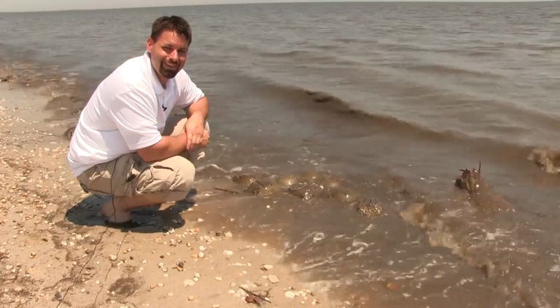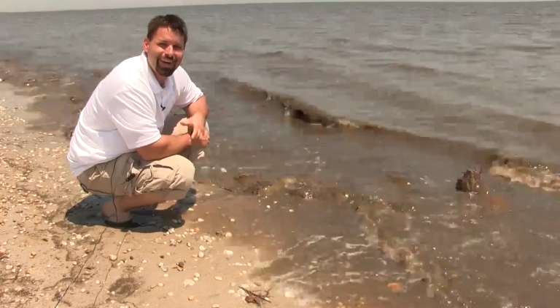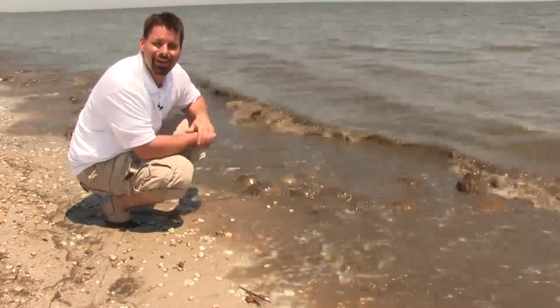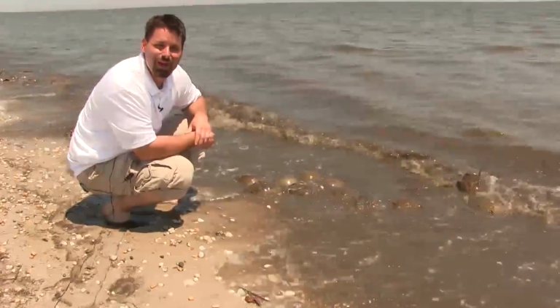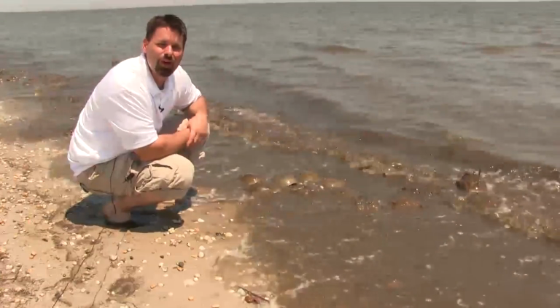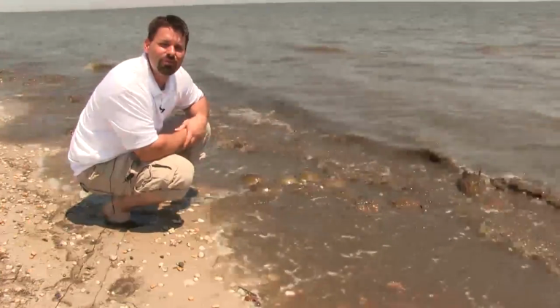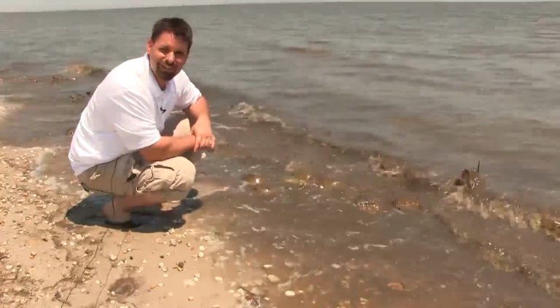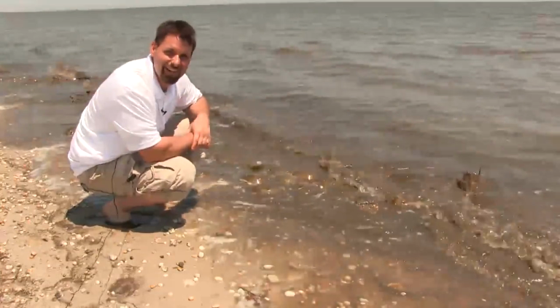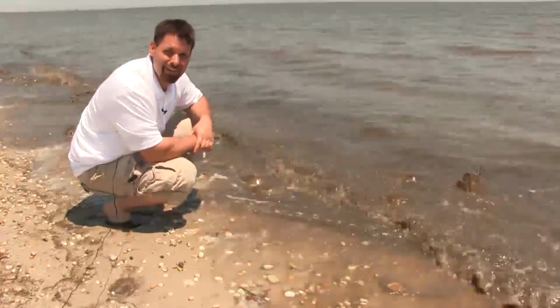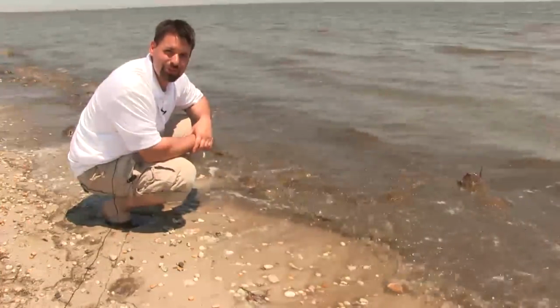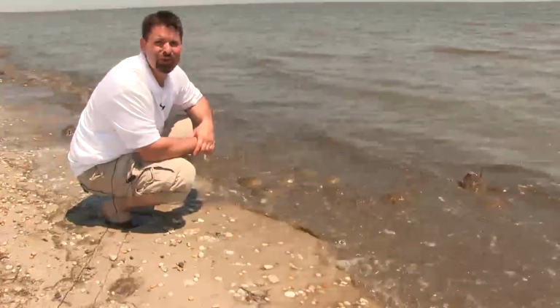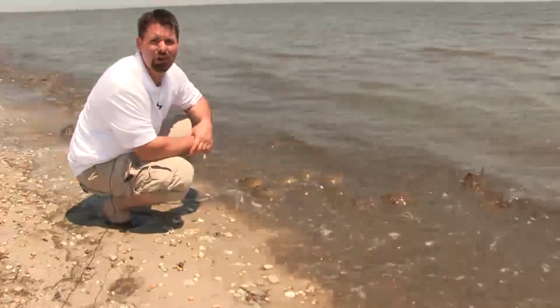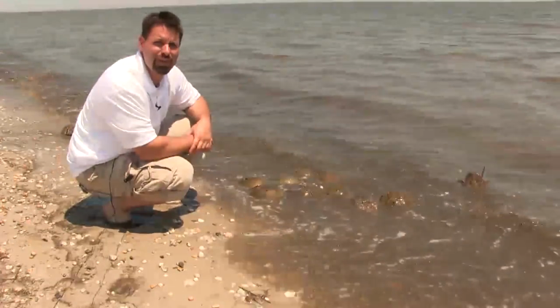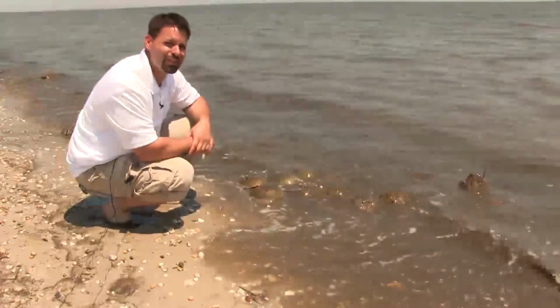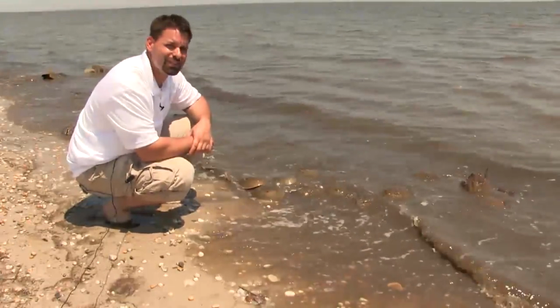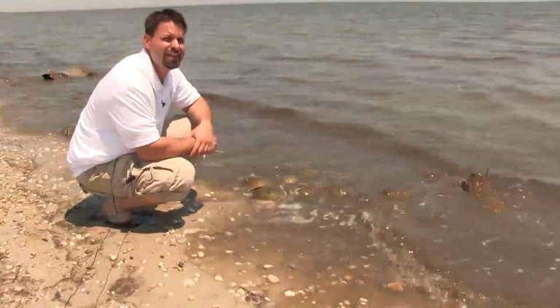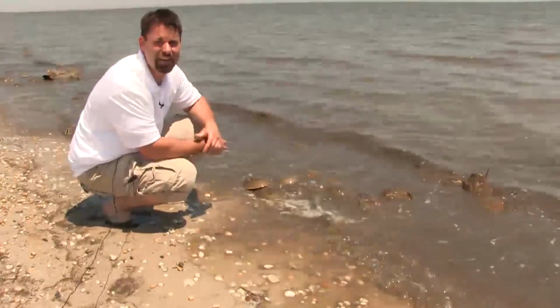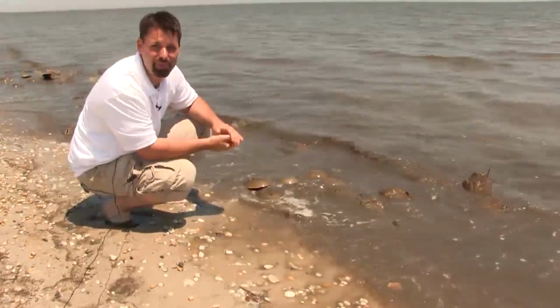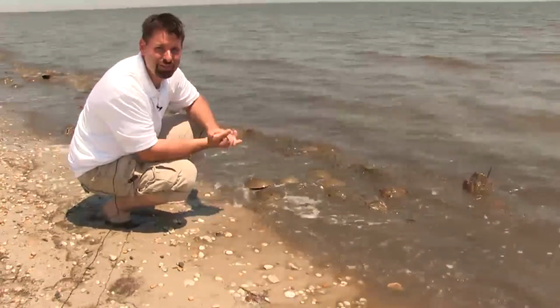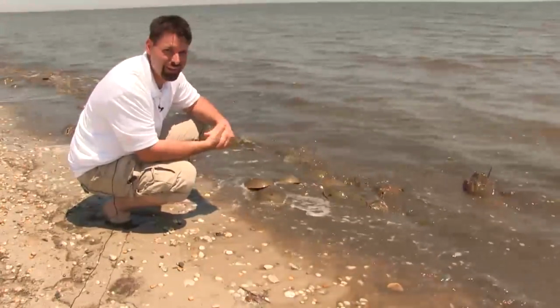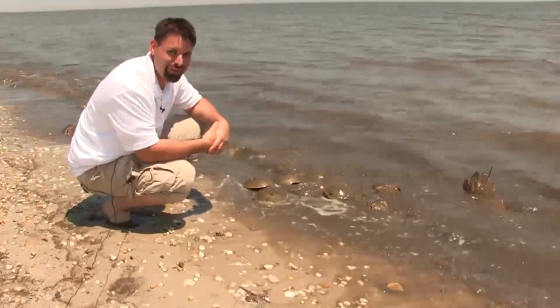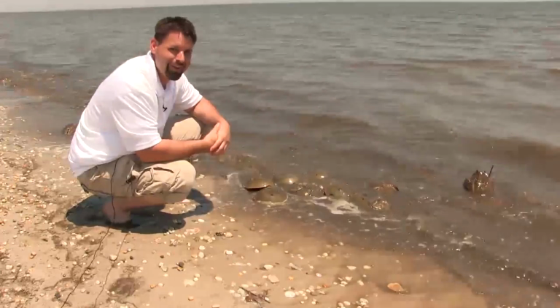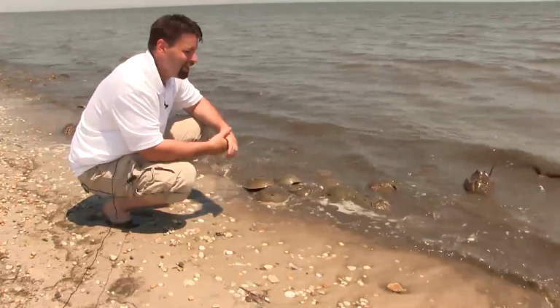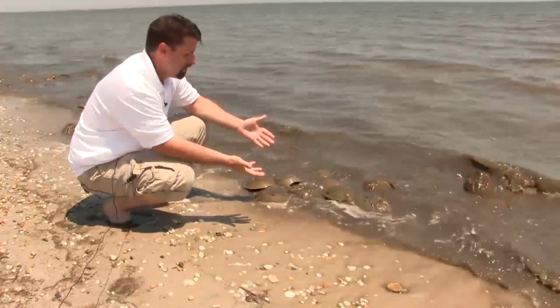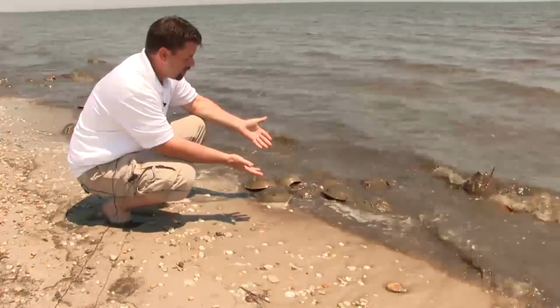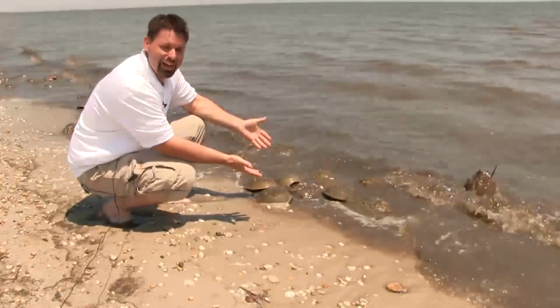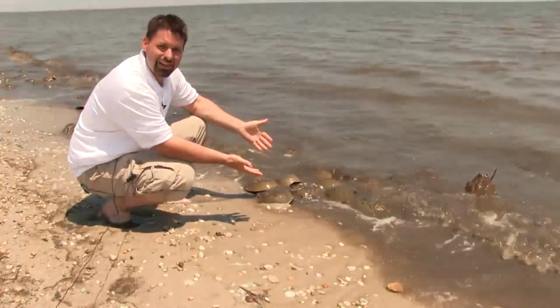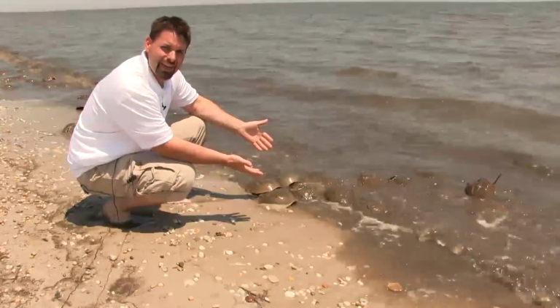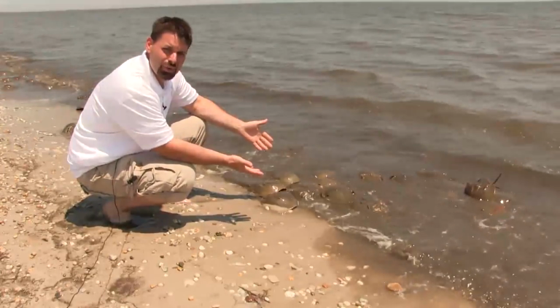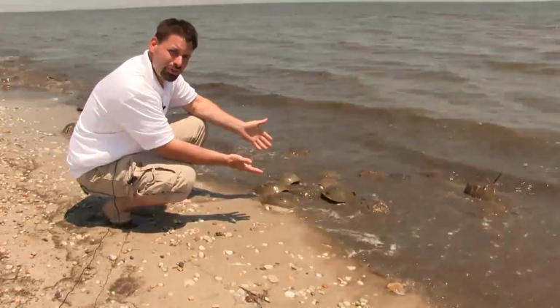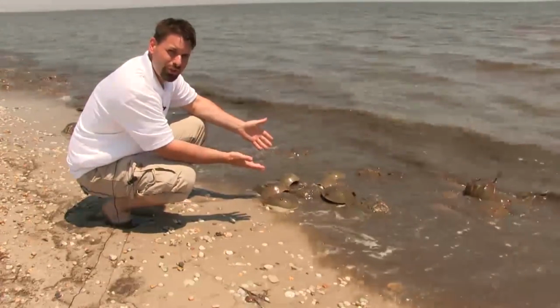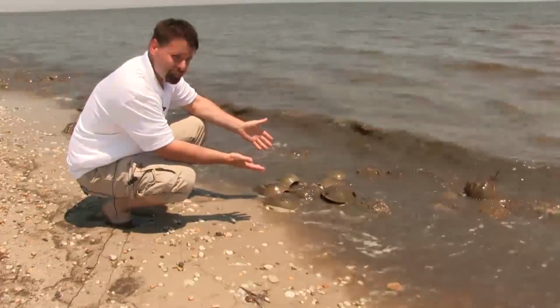Hi, I'm Jared. Welcome to Fun Science Demos, here on location in the sunny, sandy beaches of Delaware. The big idea today is horseshoe crabs.